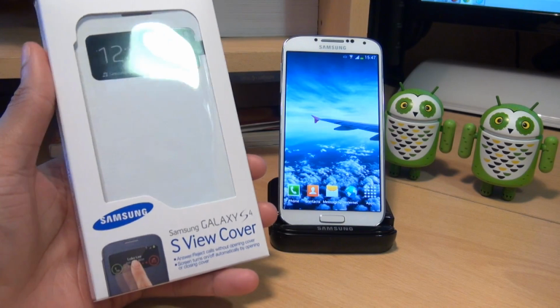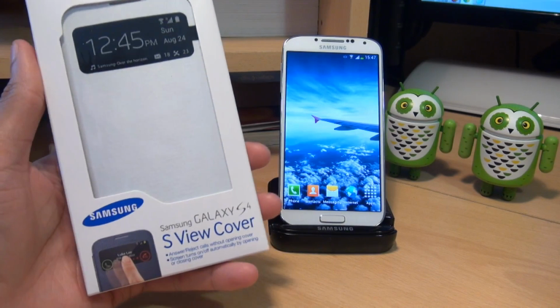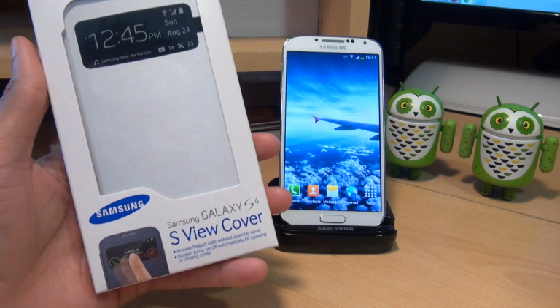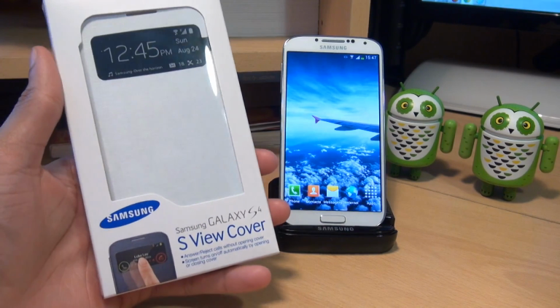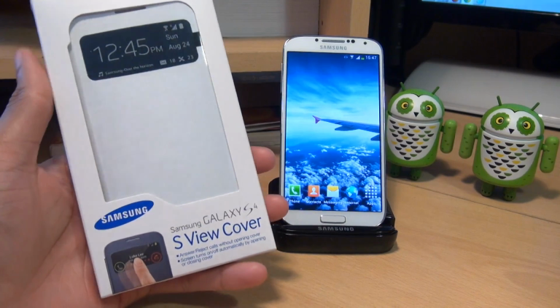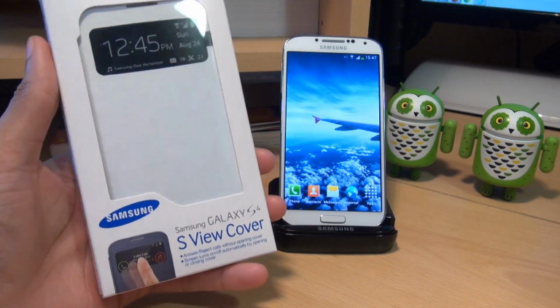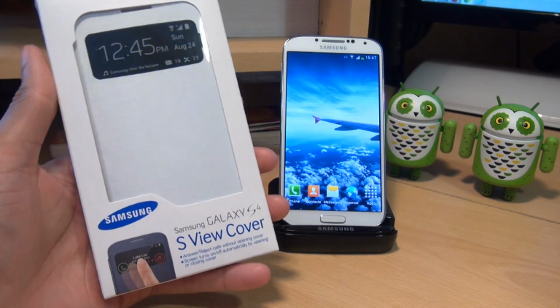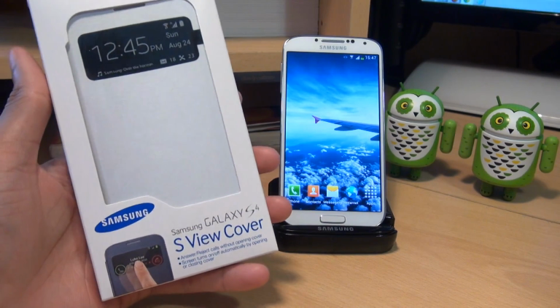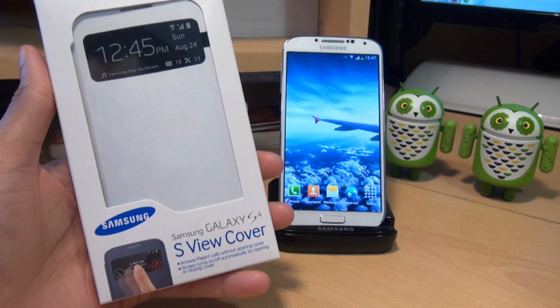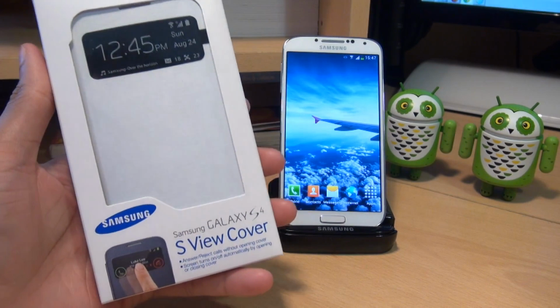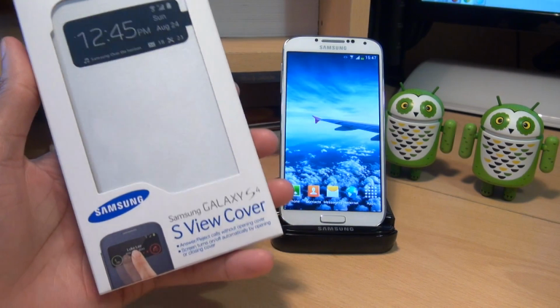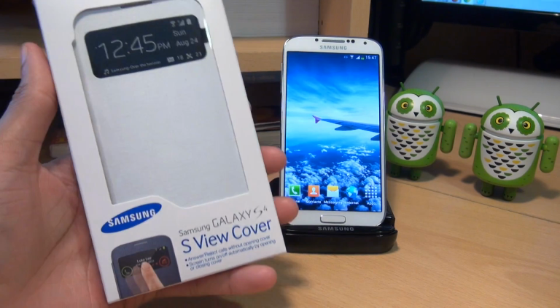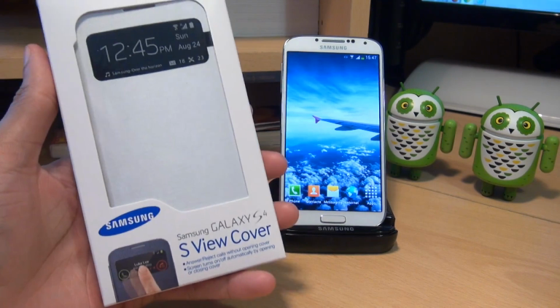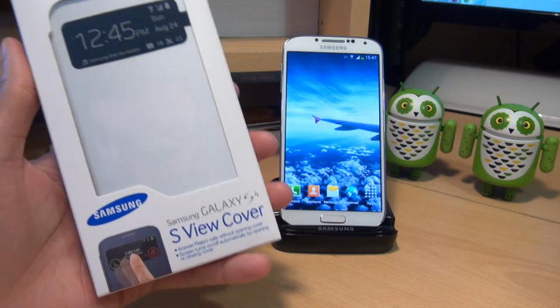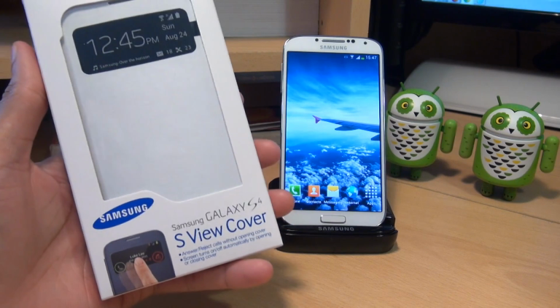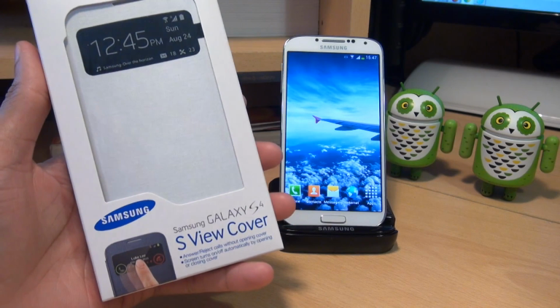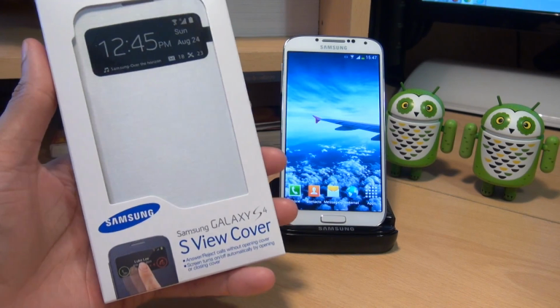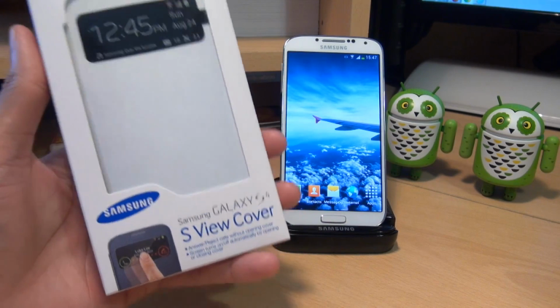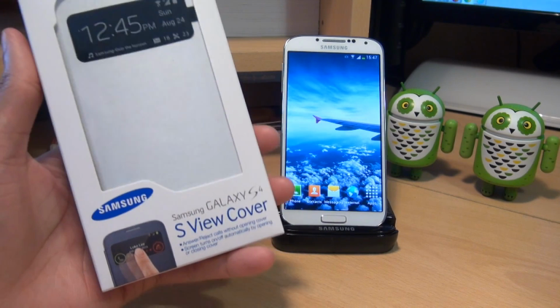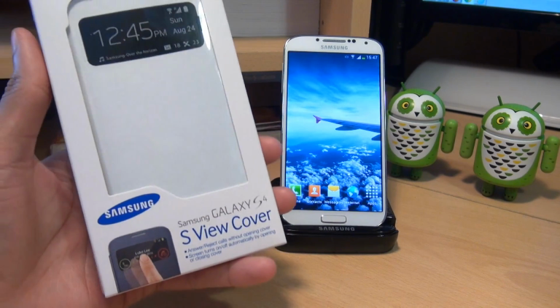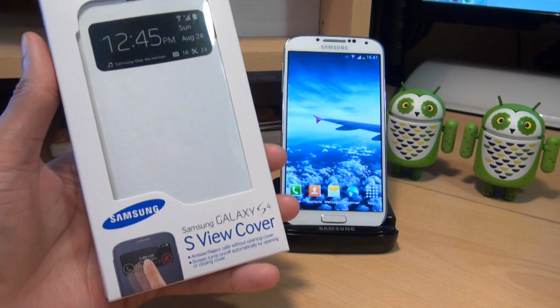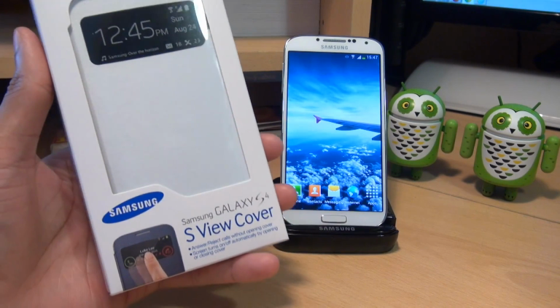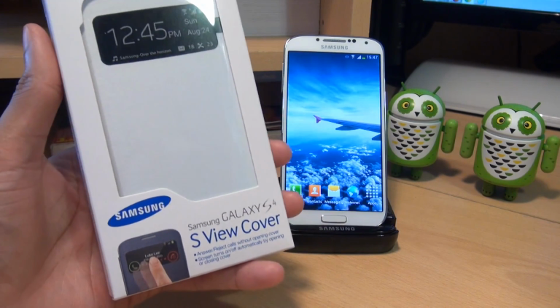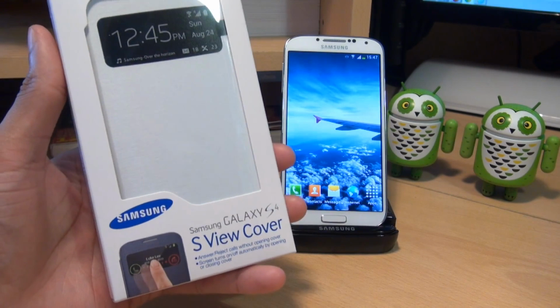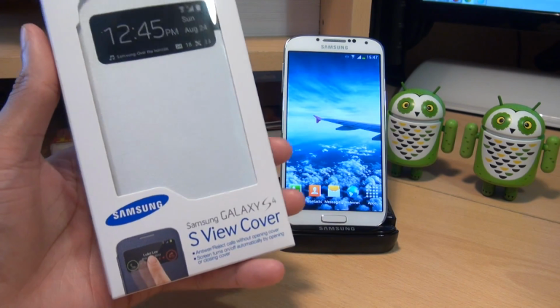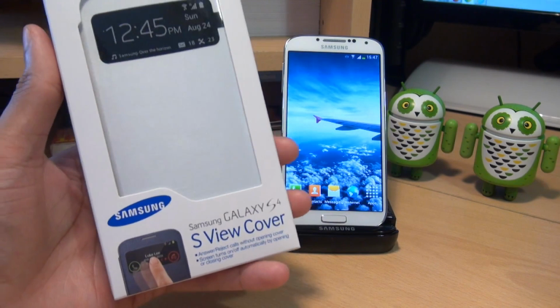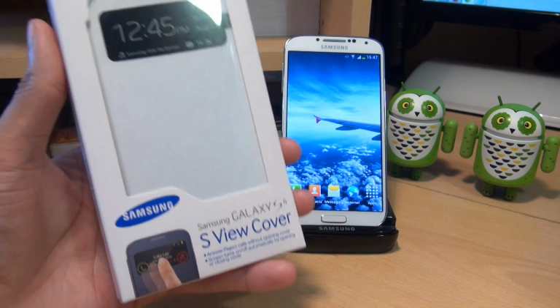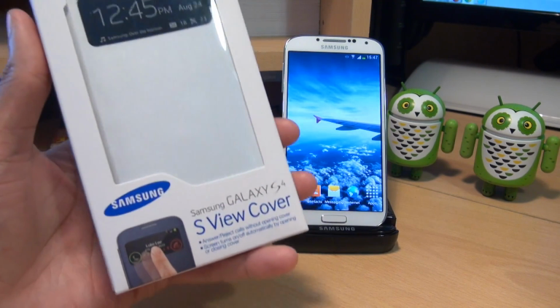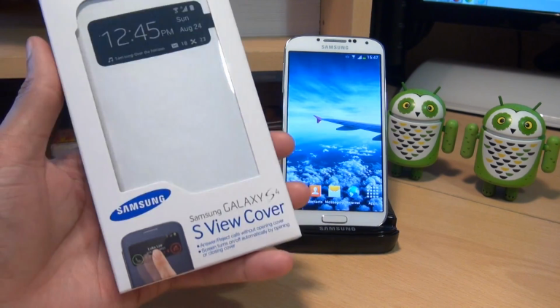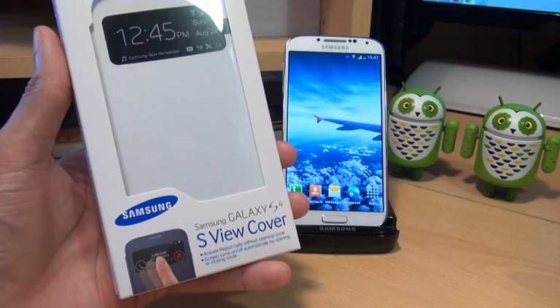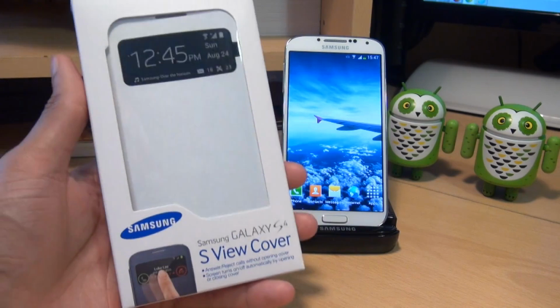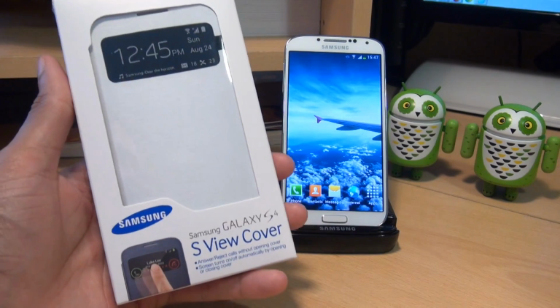Hi guys, it's Anamka4 here with the Samsung Galaxy S4. We're going to take a look at a flip cover for this device, specifically the official Samsung Galaxy S4 S View flip cover.